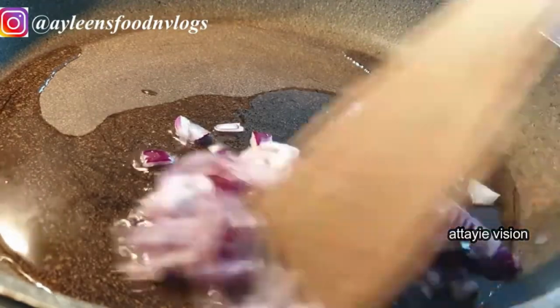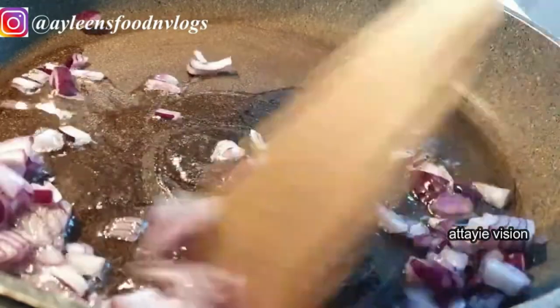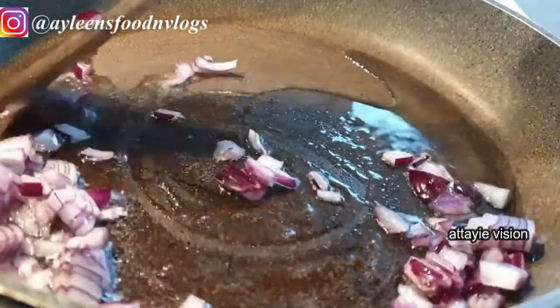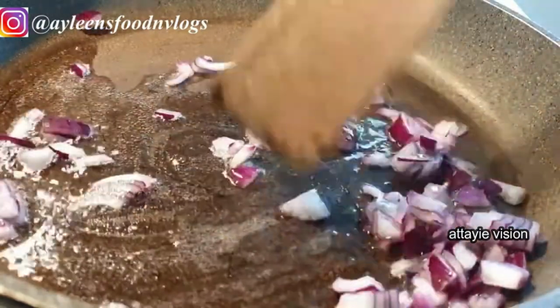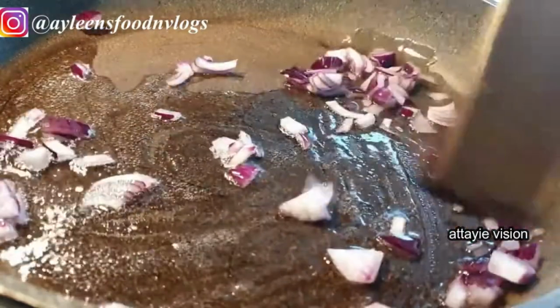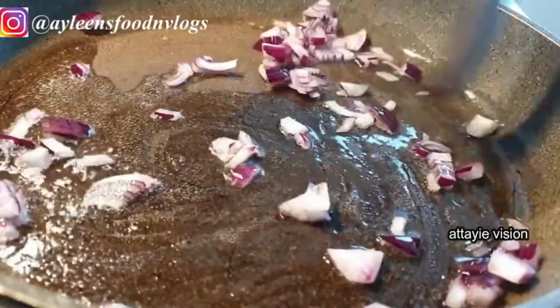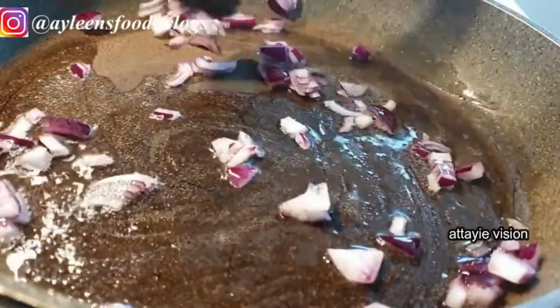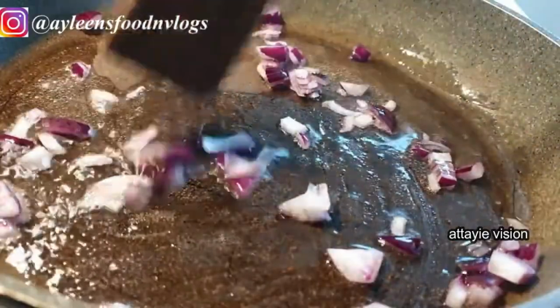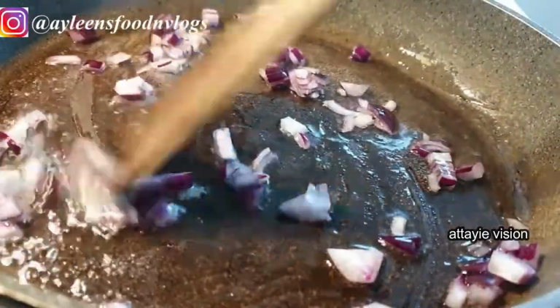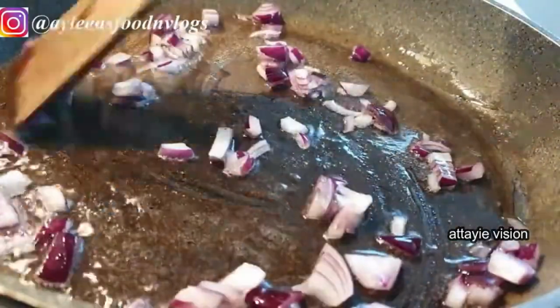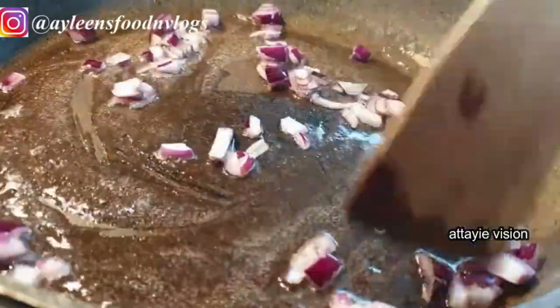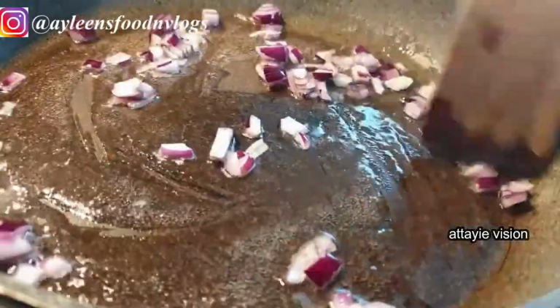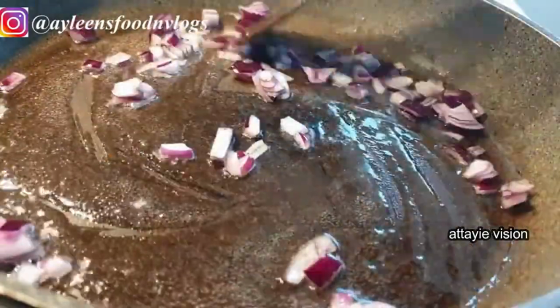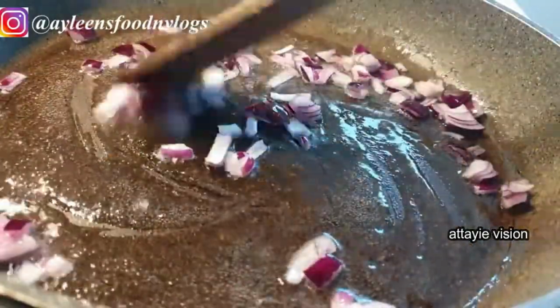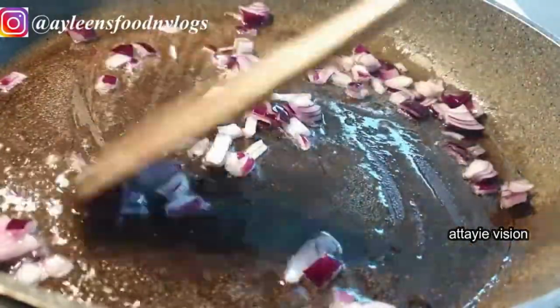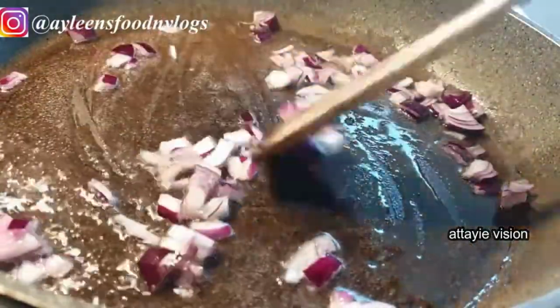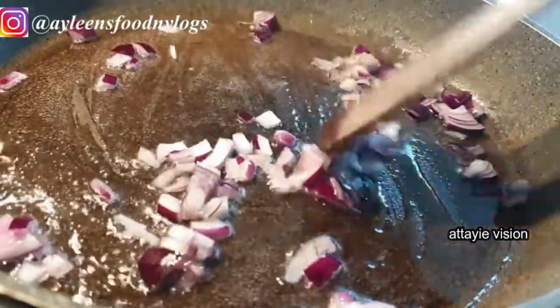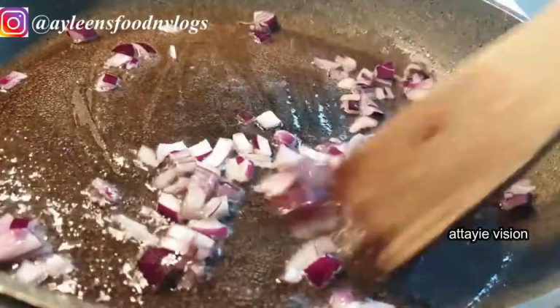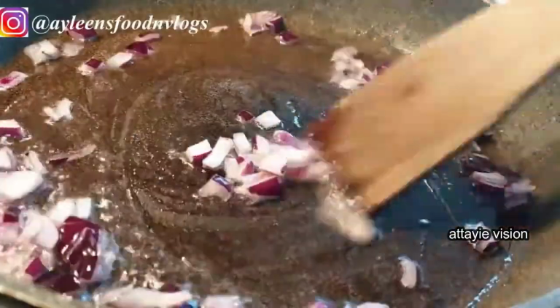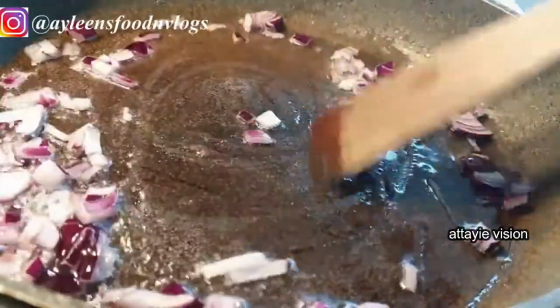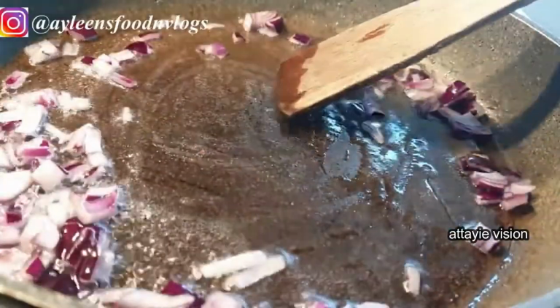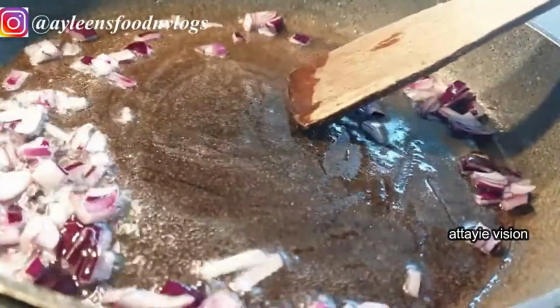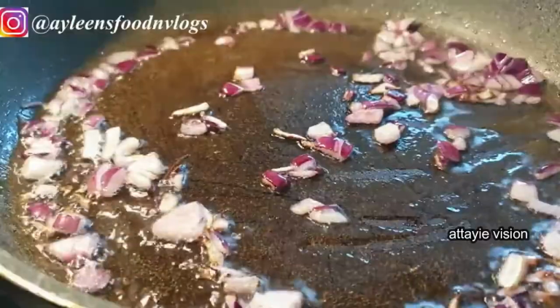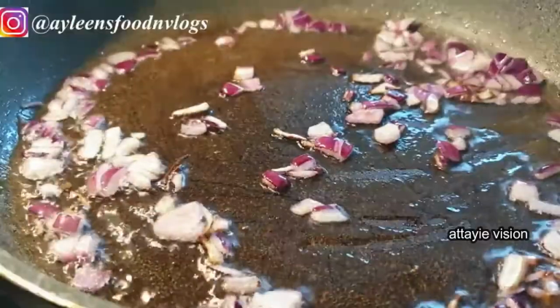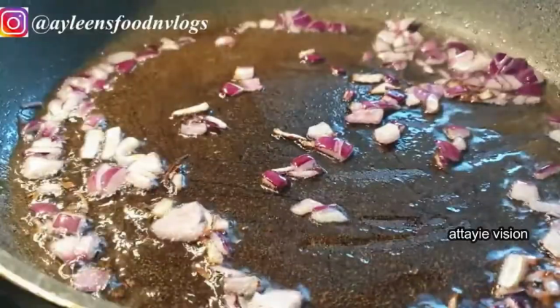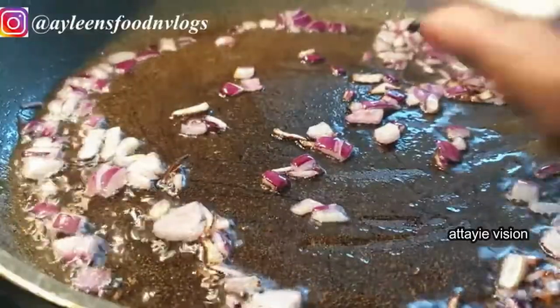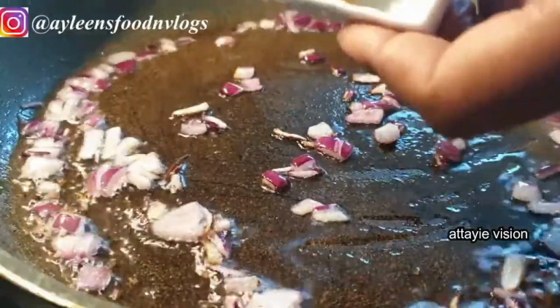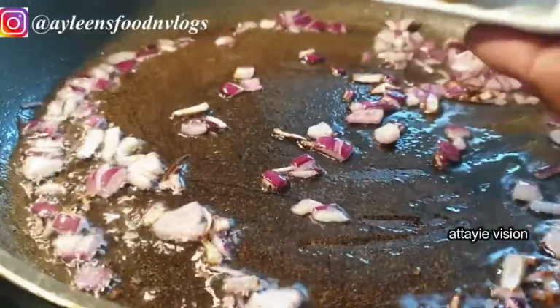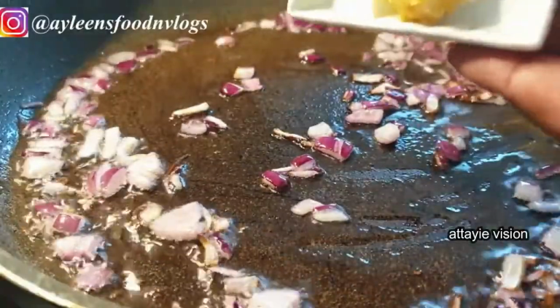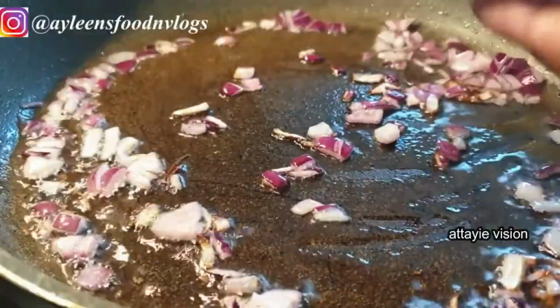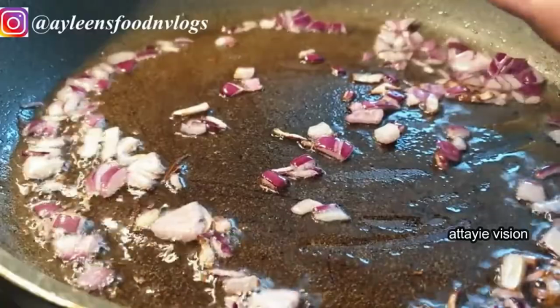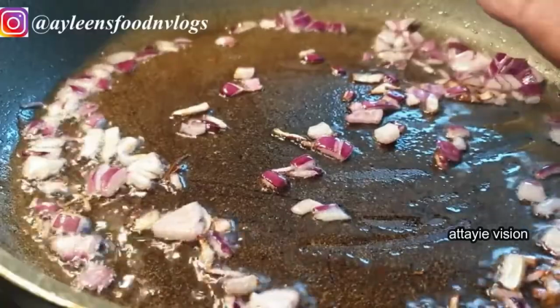First, start by heating your oil in your pot, wok, or pan, and add some onions and fry them until they're translucent. Then go ahead and add your garlic and ginger as well.